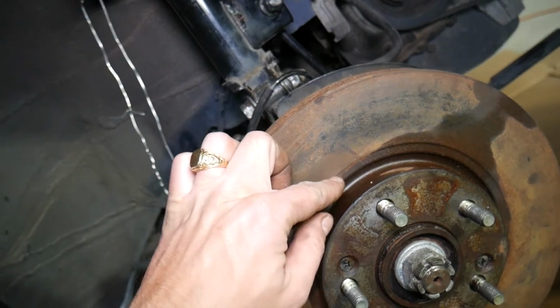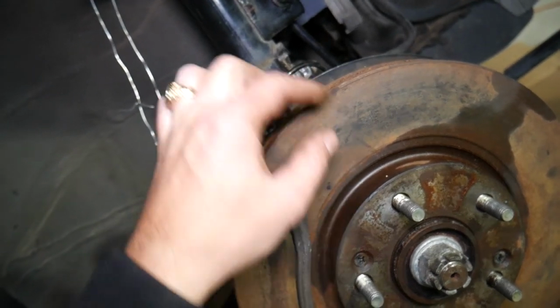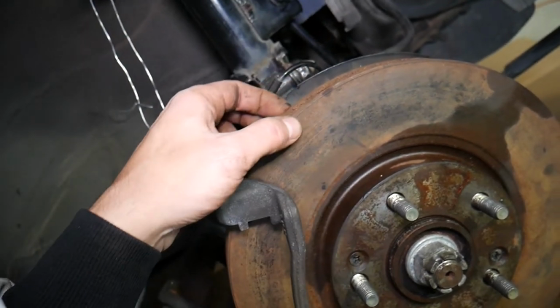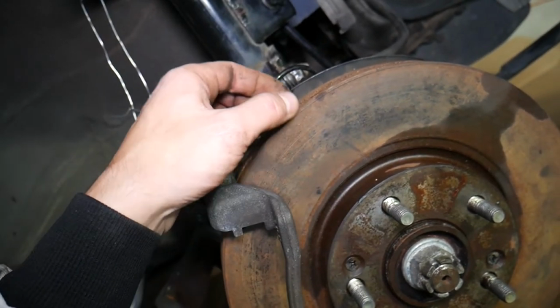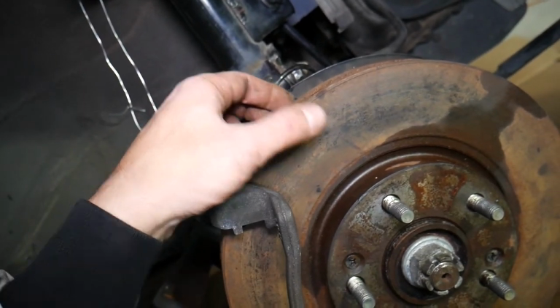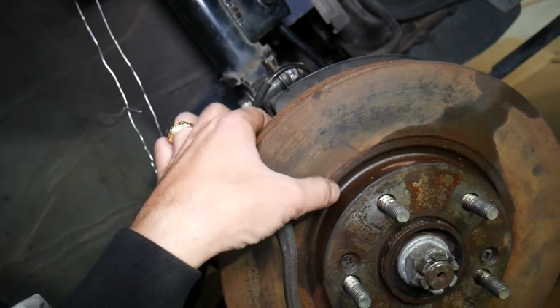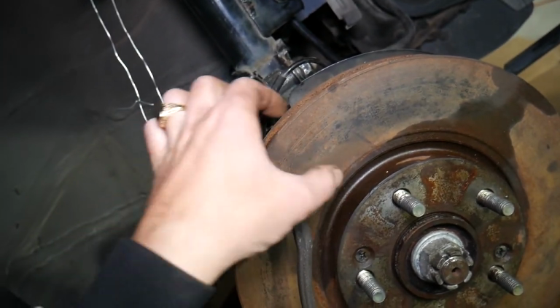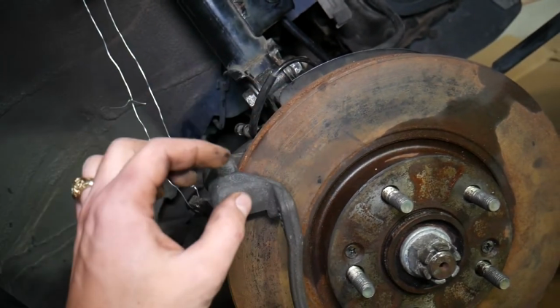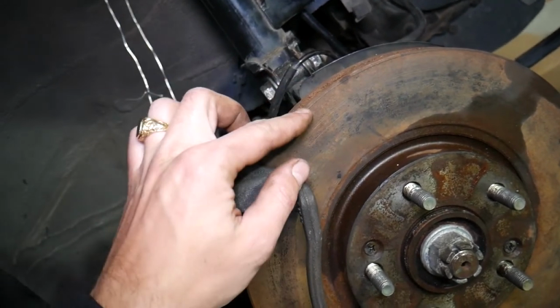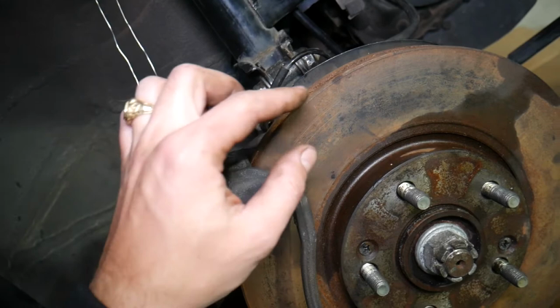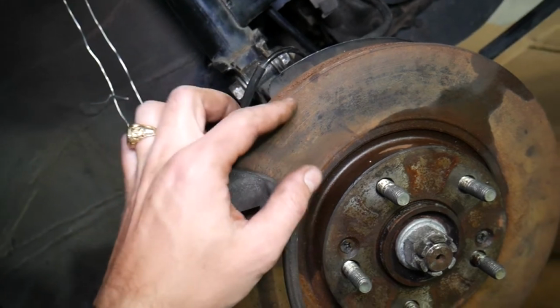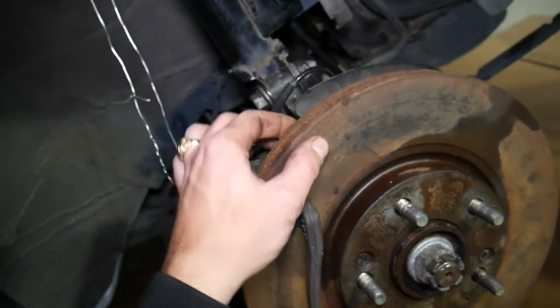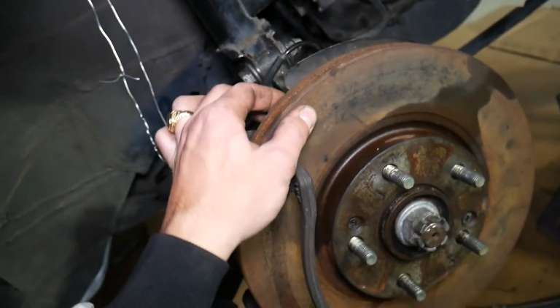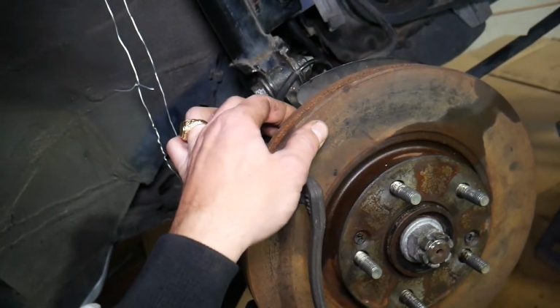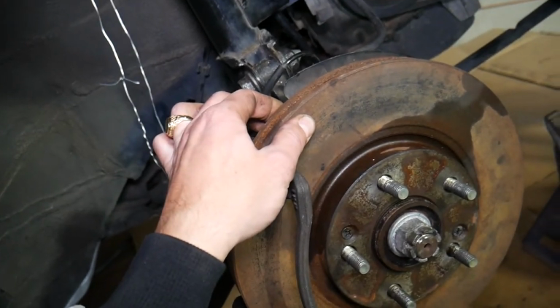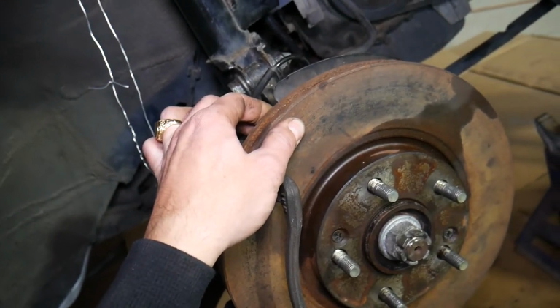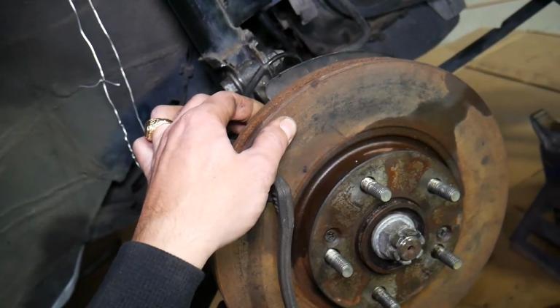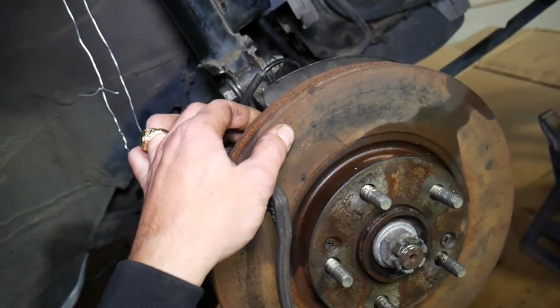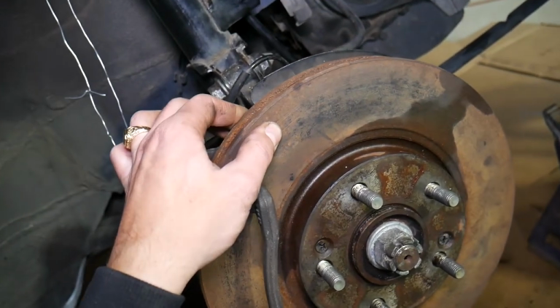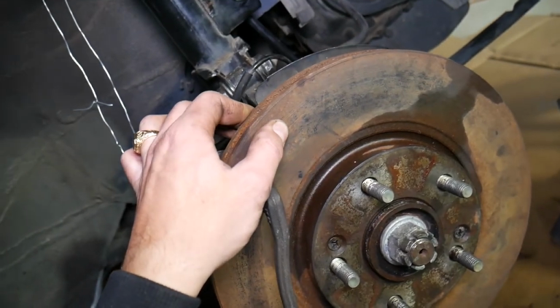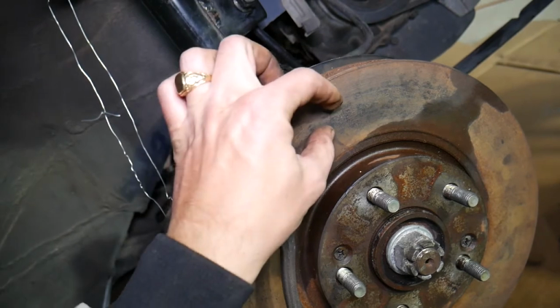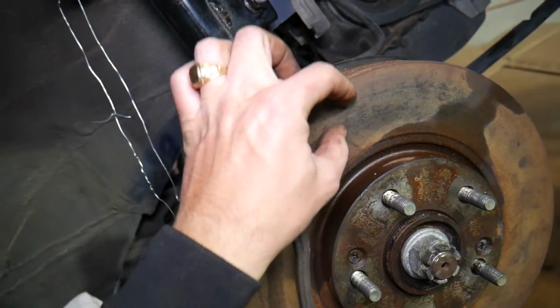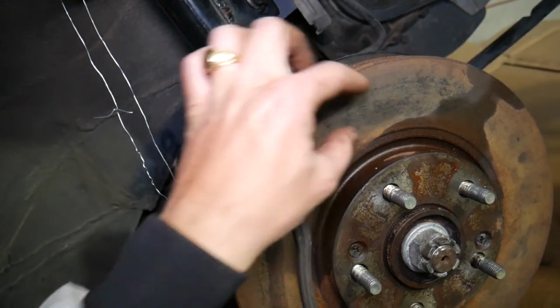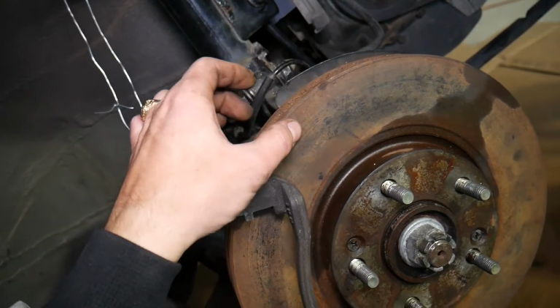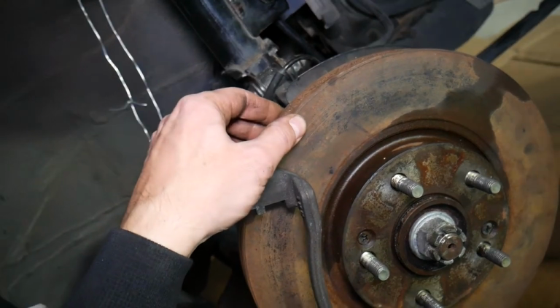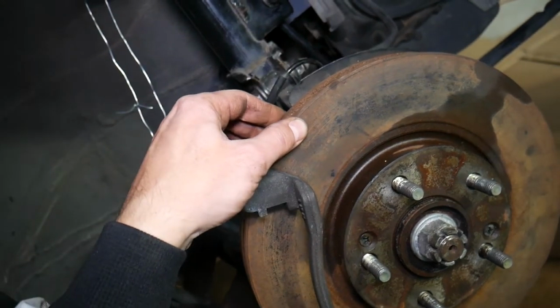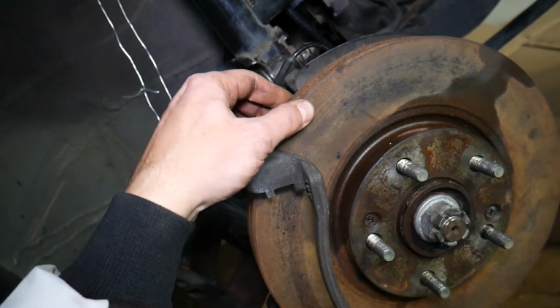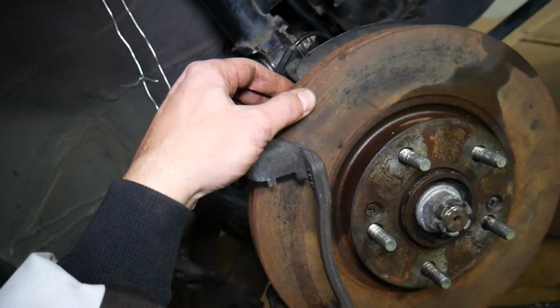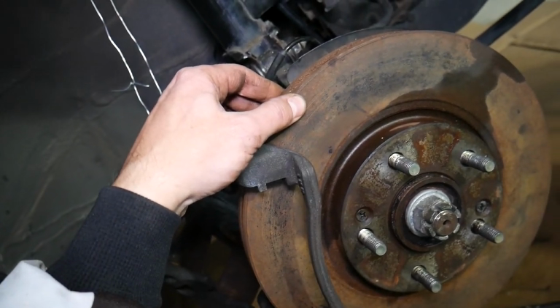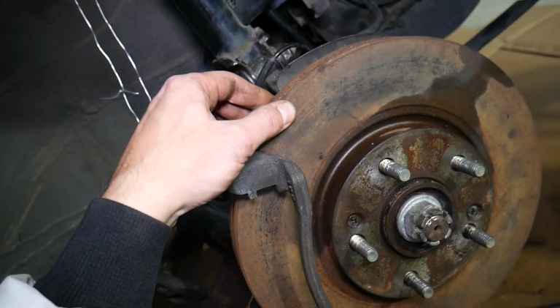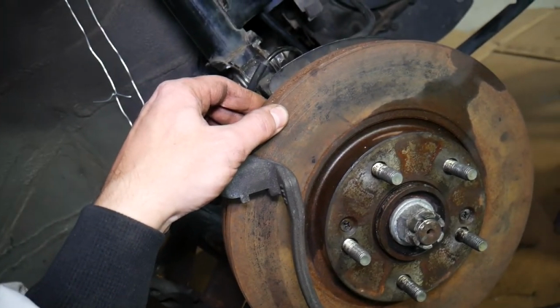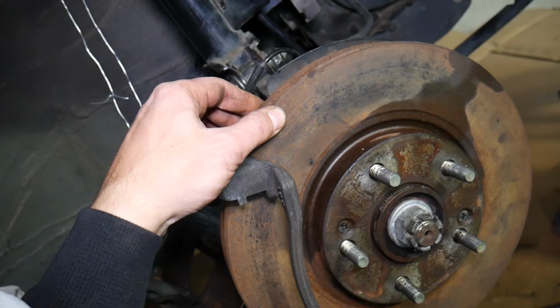Number two: if you have a huge lip on the top and bottom of the rotor — above and below the brake pad contact area — you will need to replace it. It means your rotor has been worn down quite a bit. Number three: if you have scoring or spots on your rotor, it's very possible you need to replace it as well. It should be a nice, shiny rotor when you drive it.